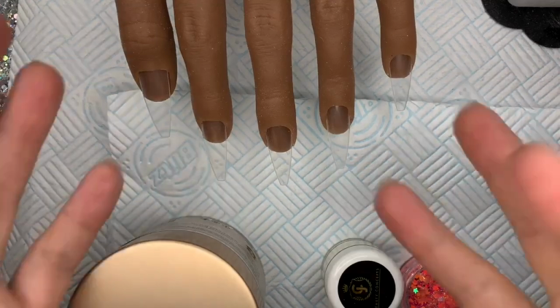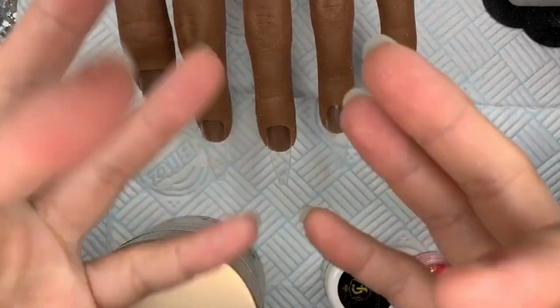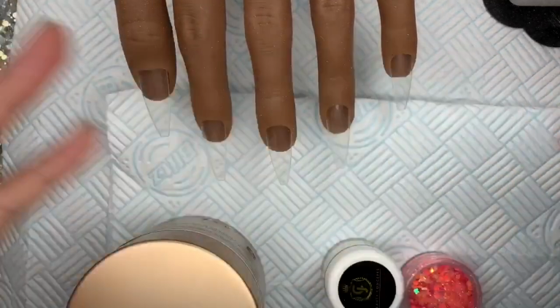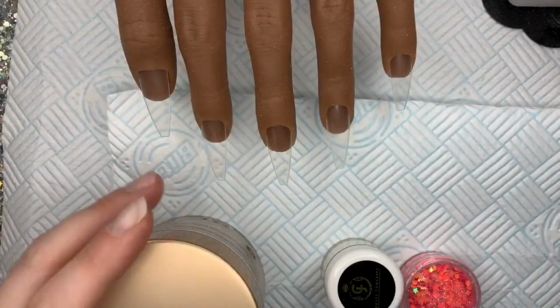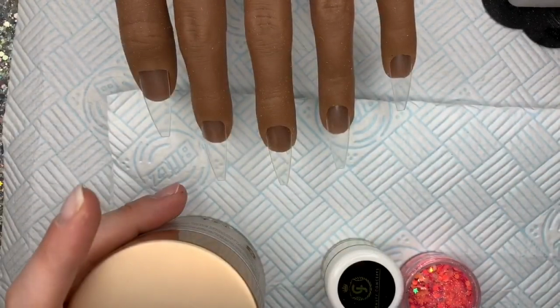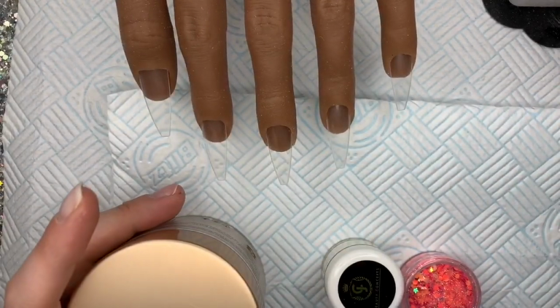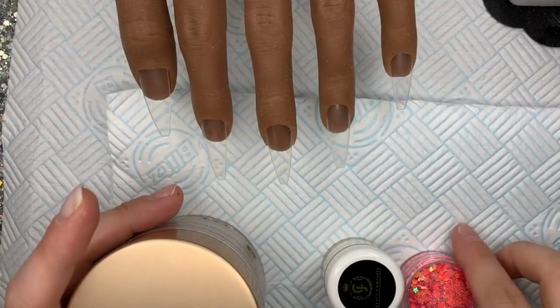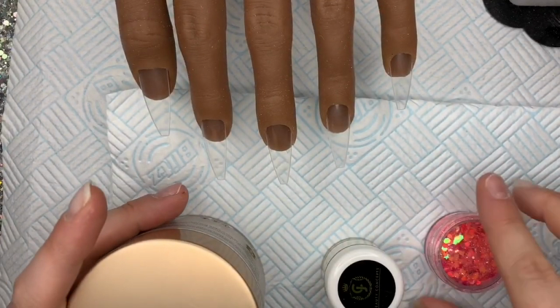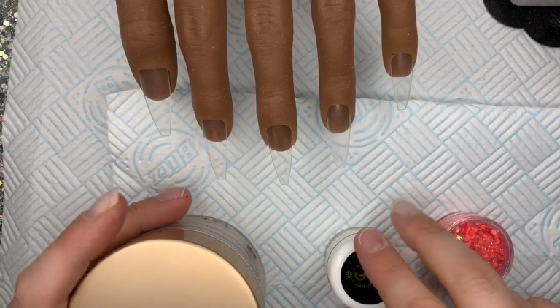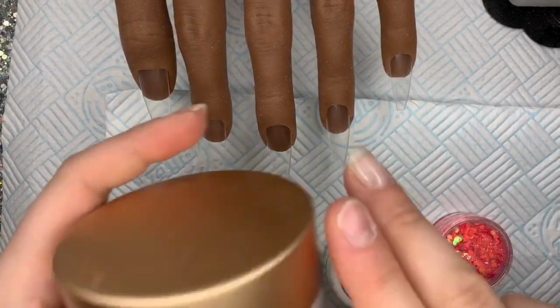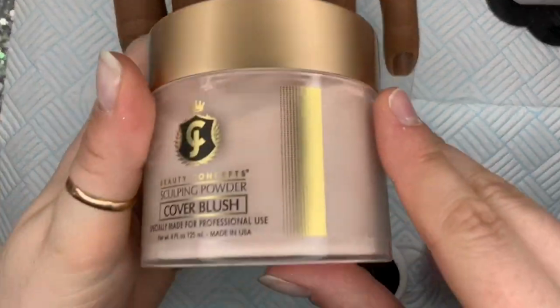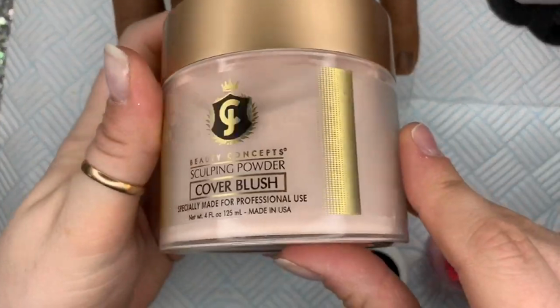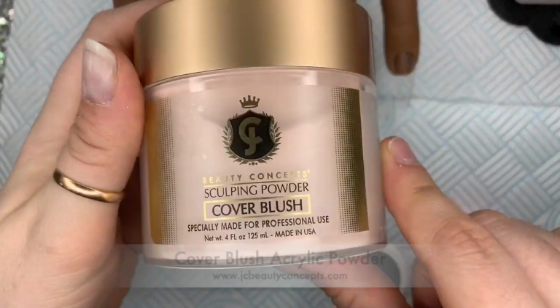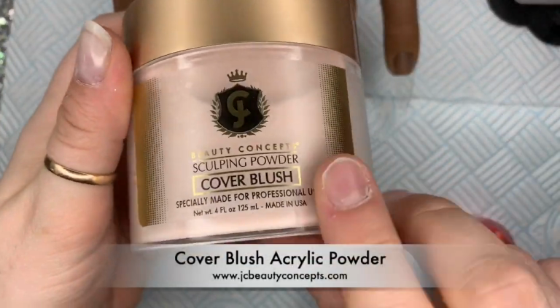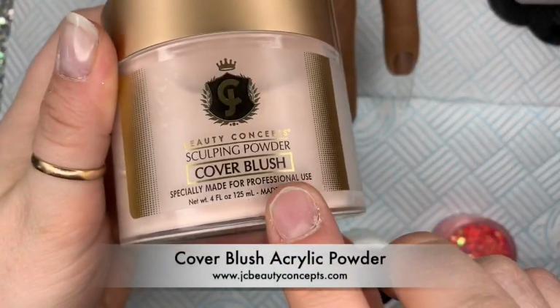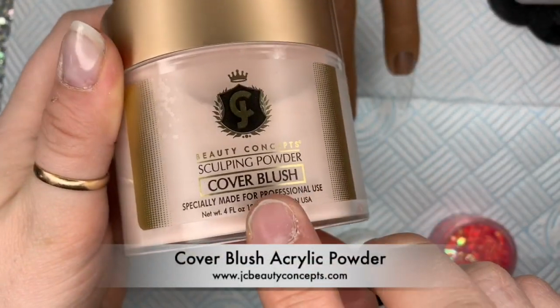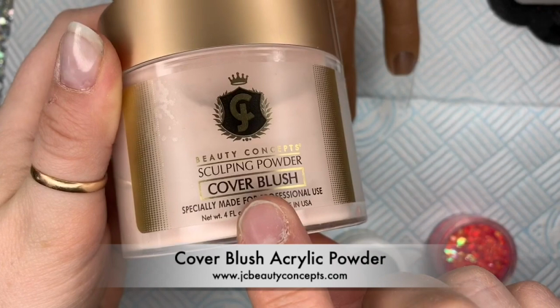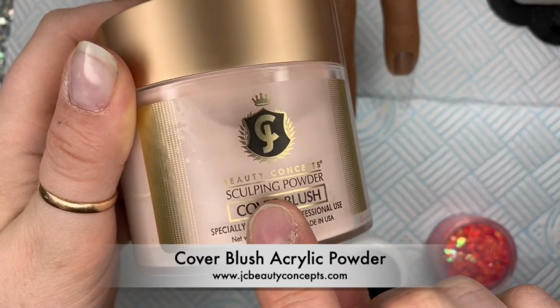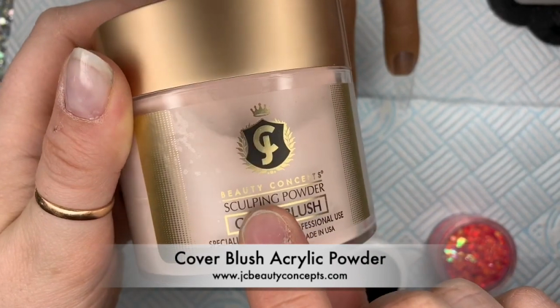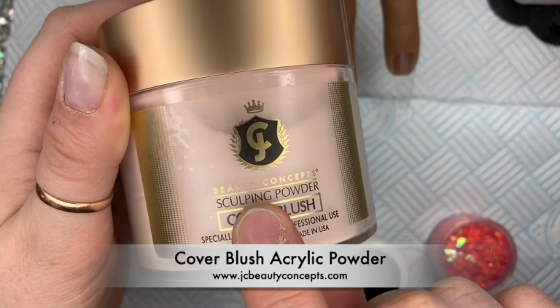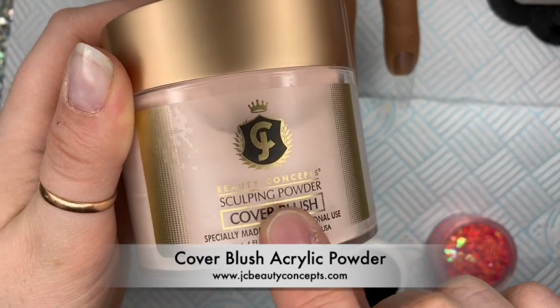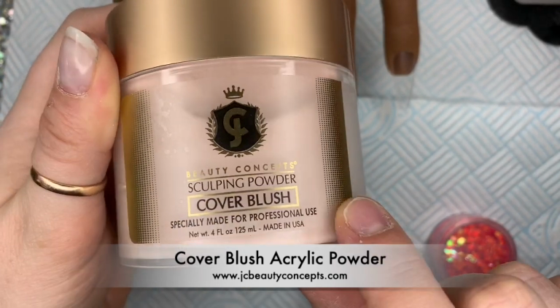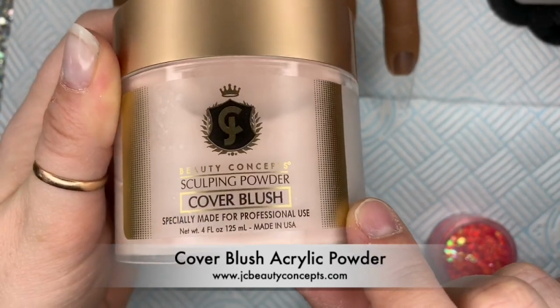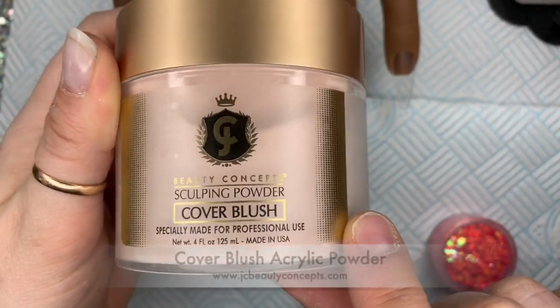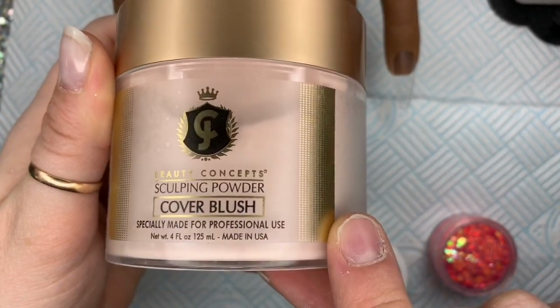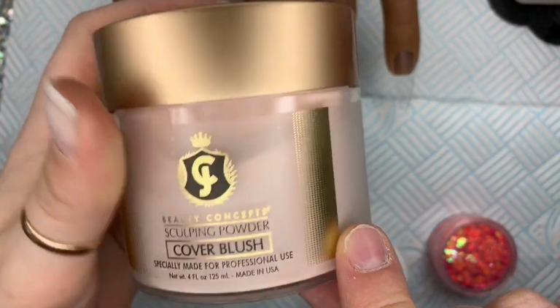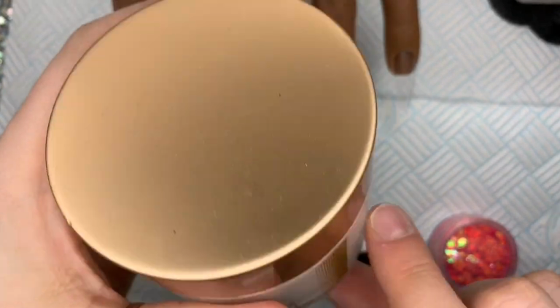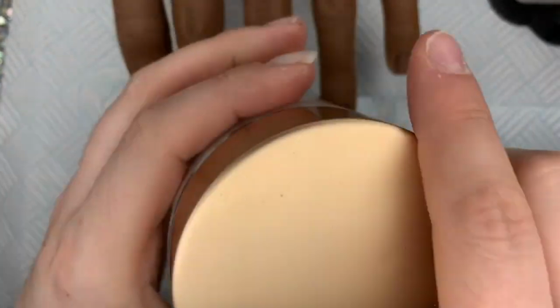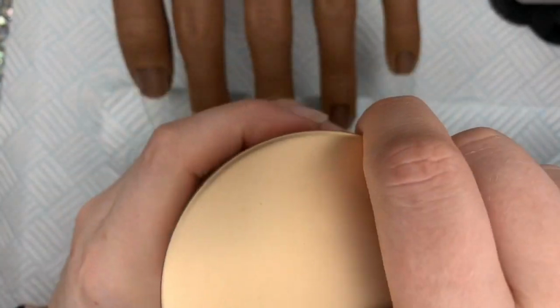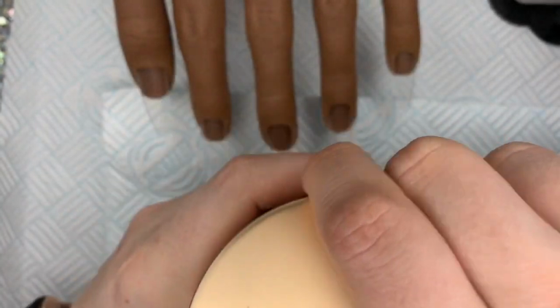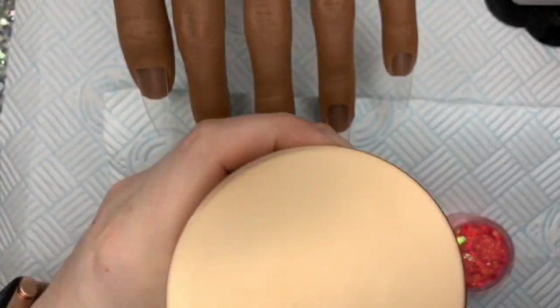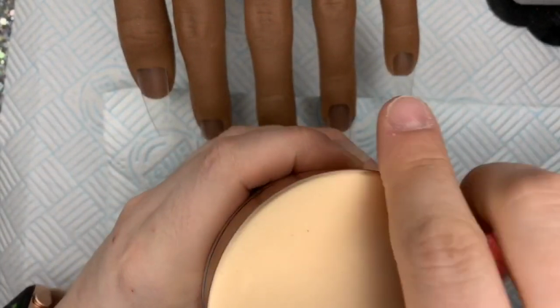Hi everyone! Welcome back to another video. In today's video I'm going to be using JC Beauty Concepts Sculpting Powder in Cover Blush. This is an acrylic powder.